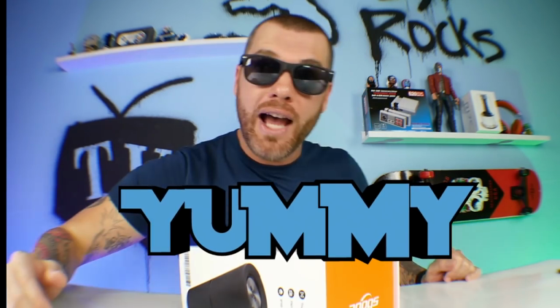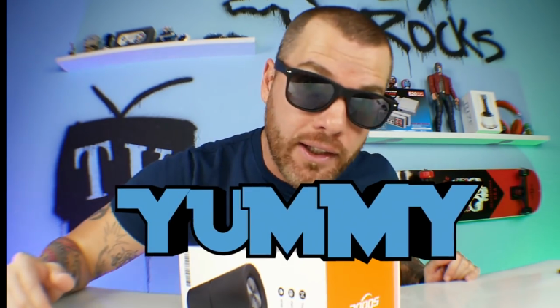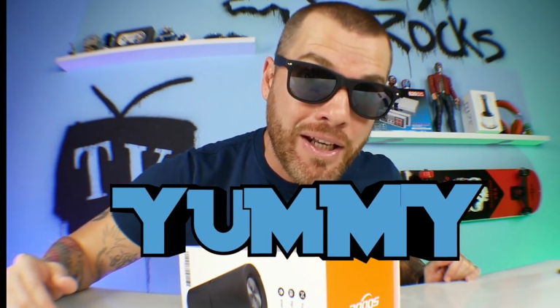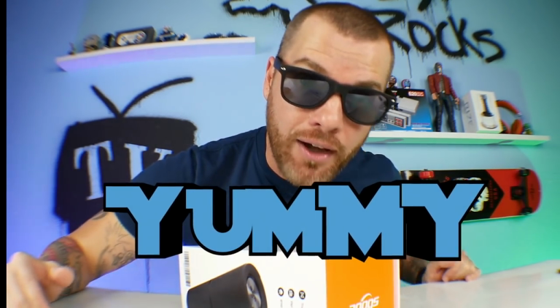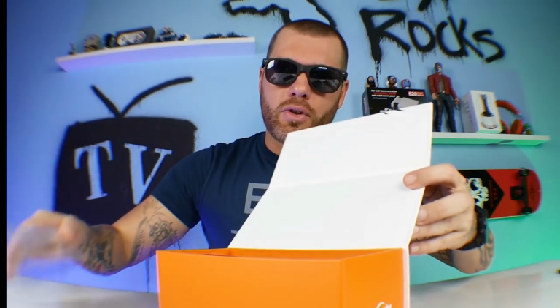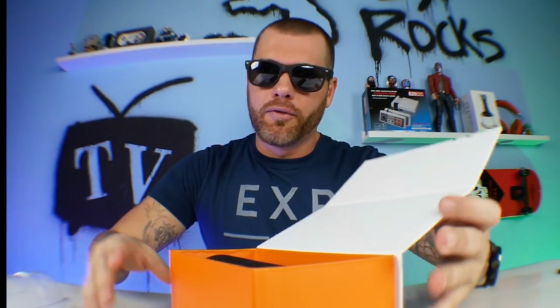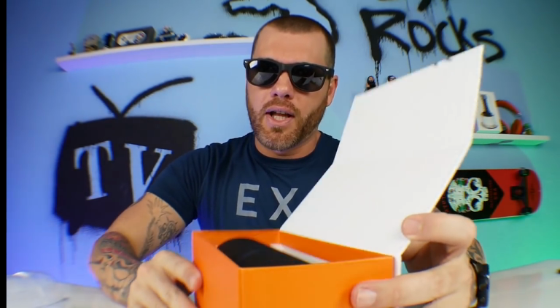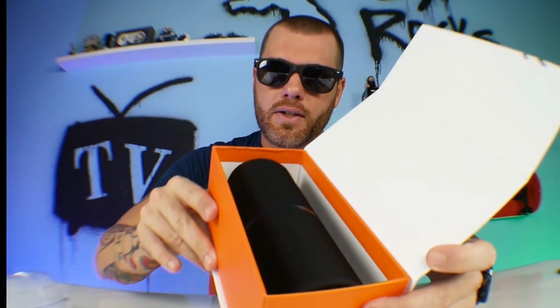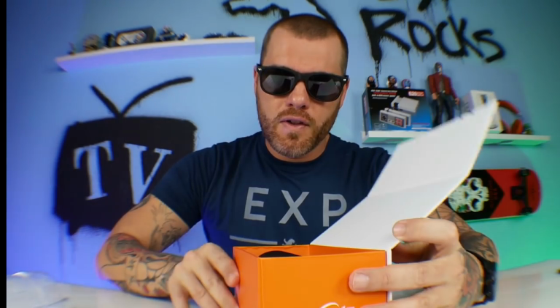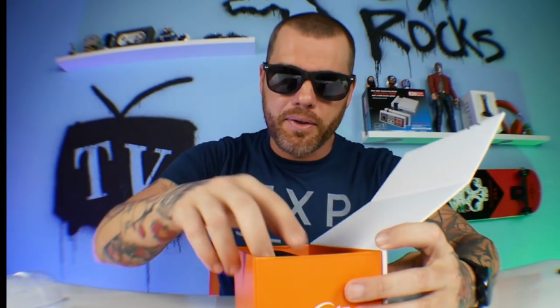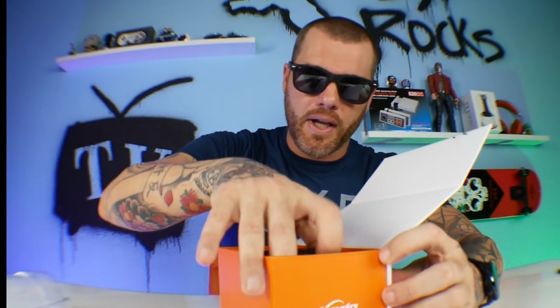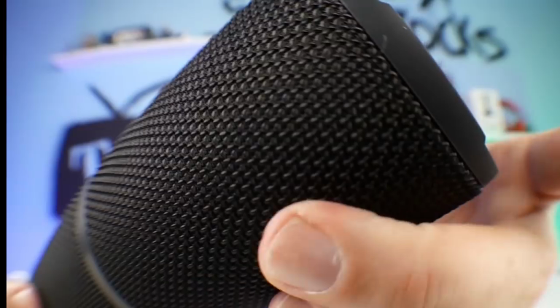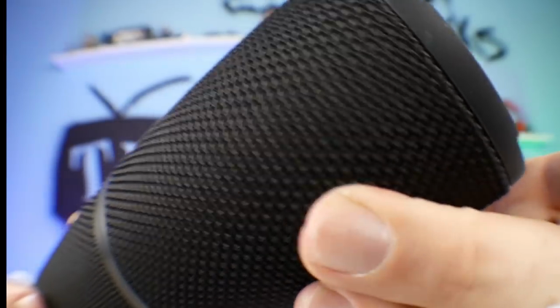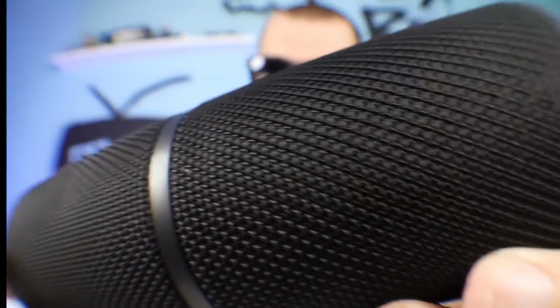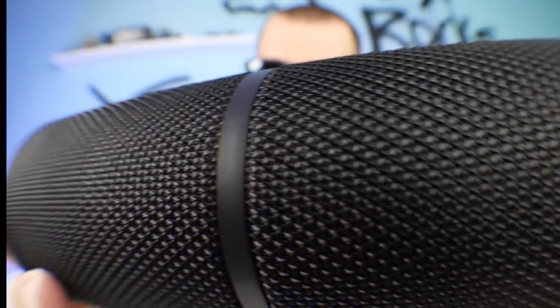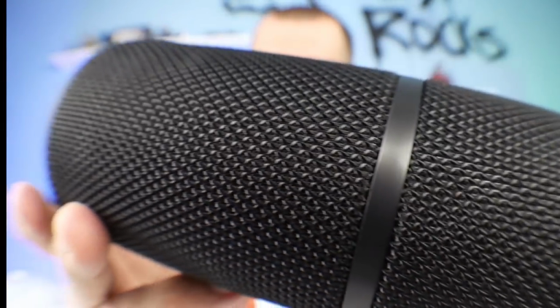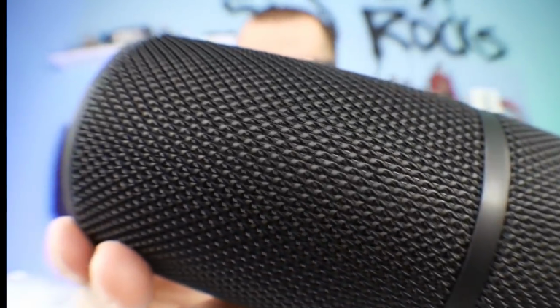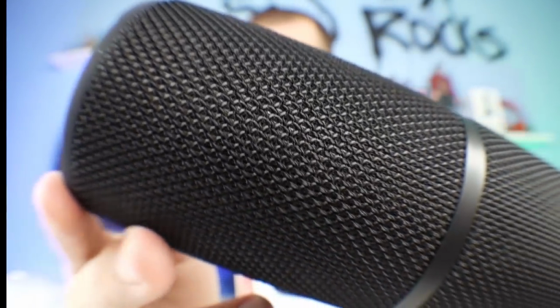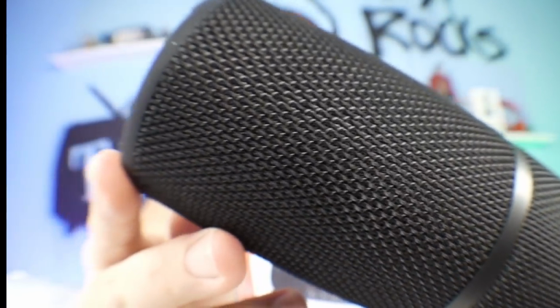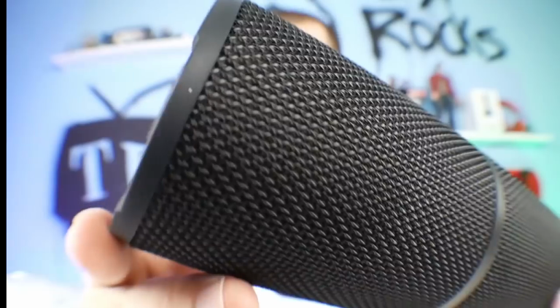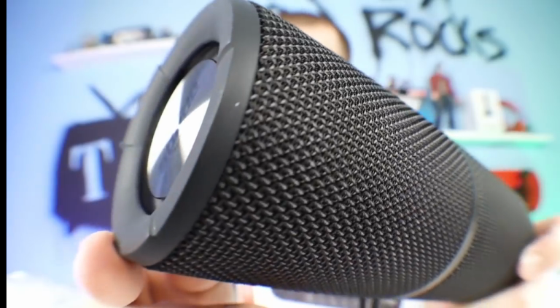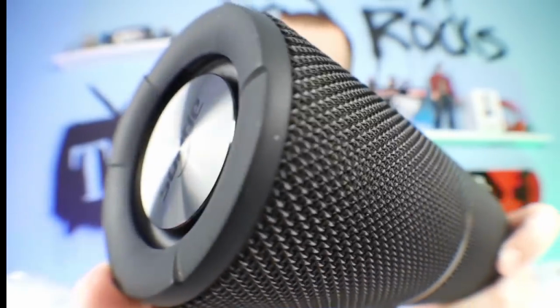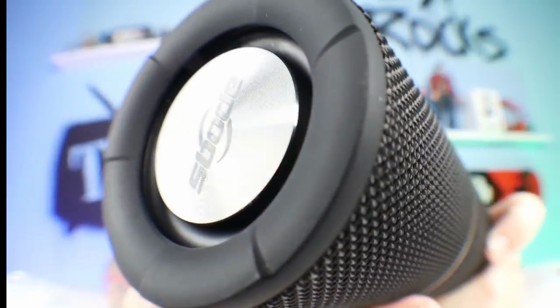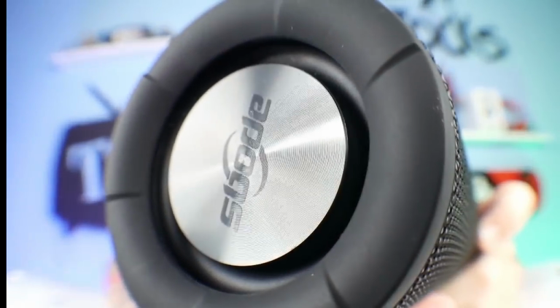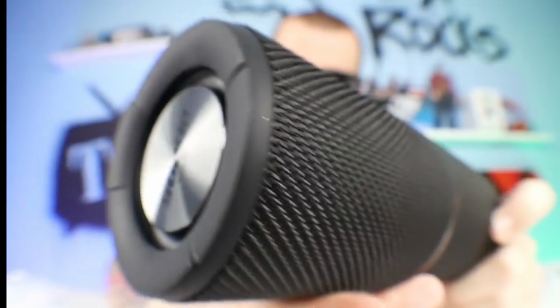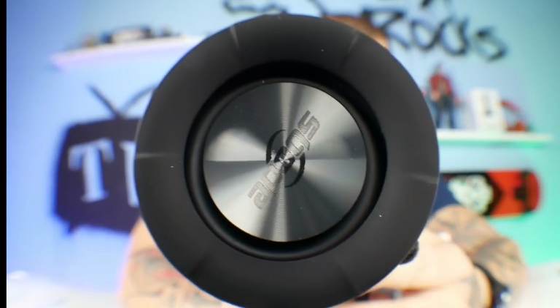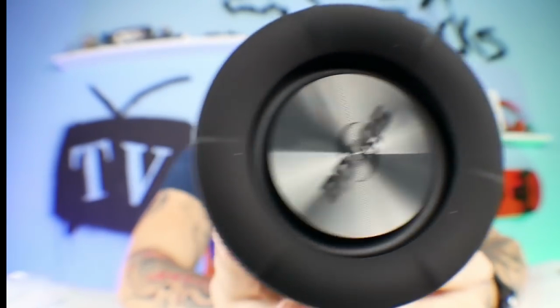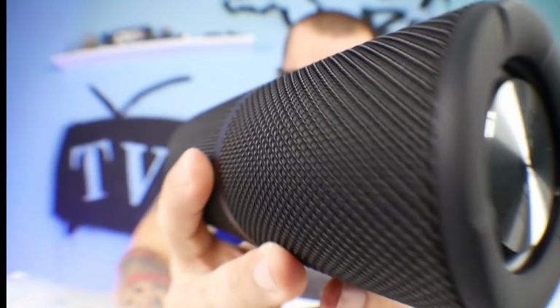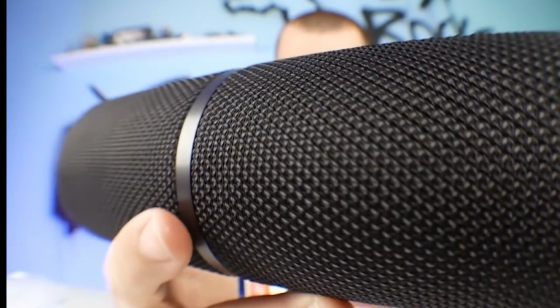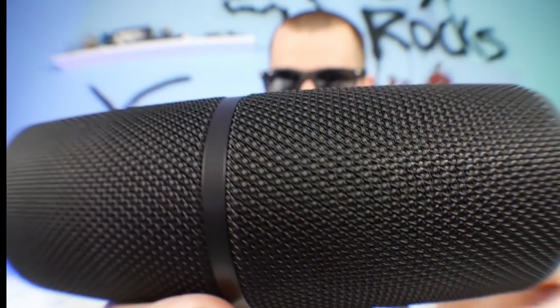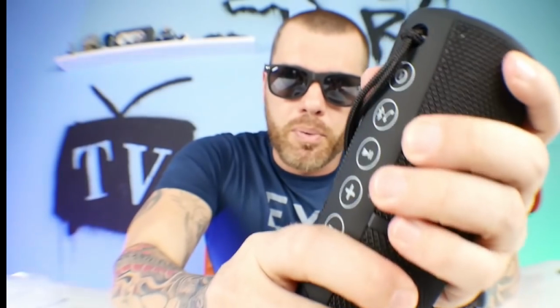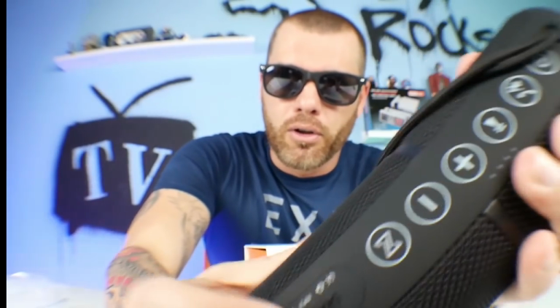So it unfolds like this, speaker inside. Very nice mesh on the outside. This is waterproof. This actually reminds me a lot of the waterproof speaker that JBL has. Feels pretty durable.